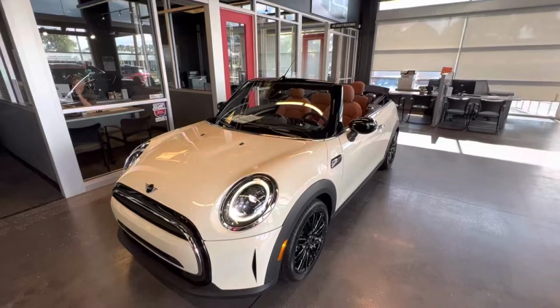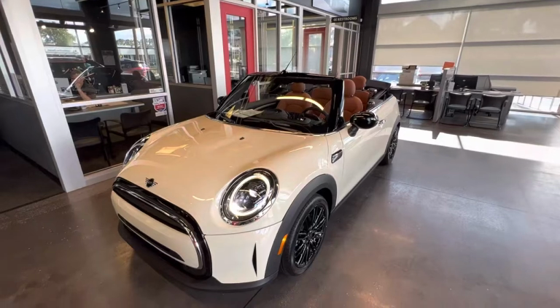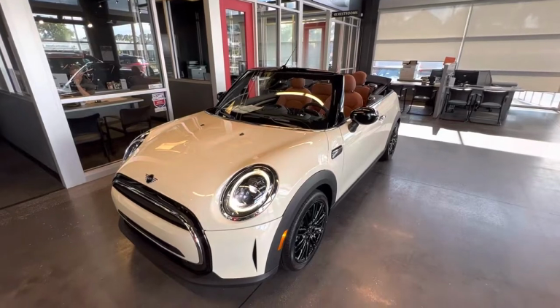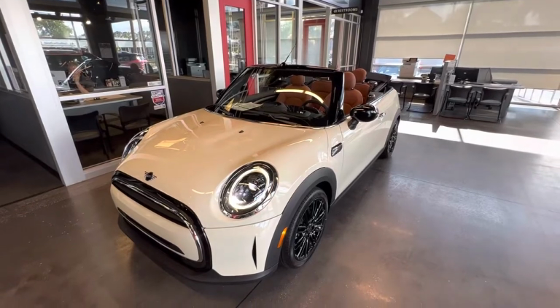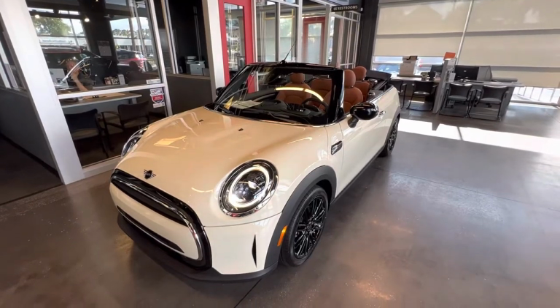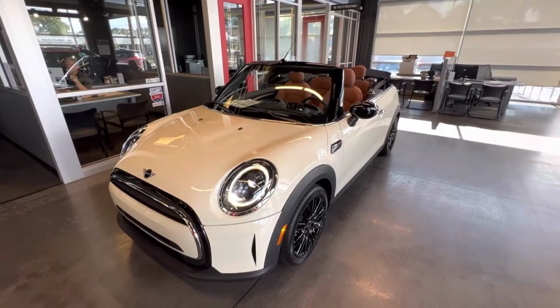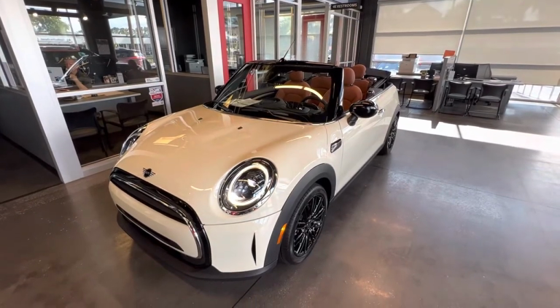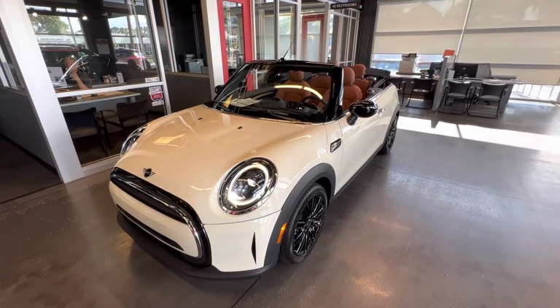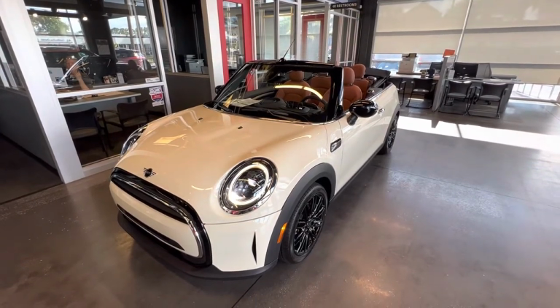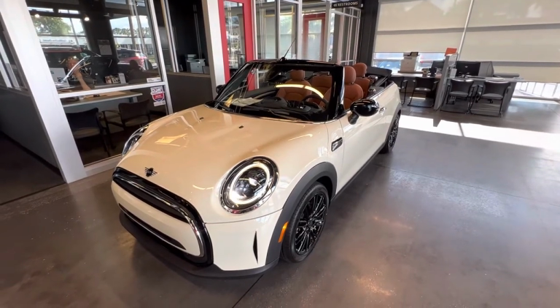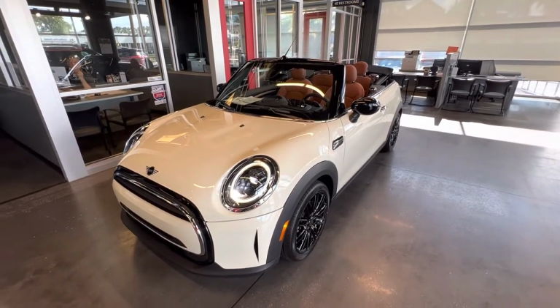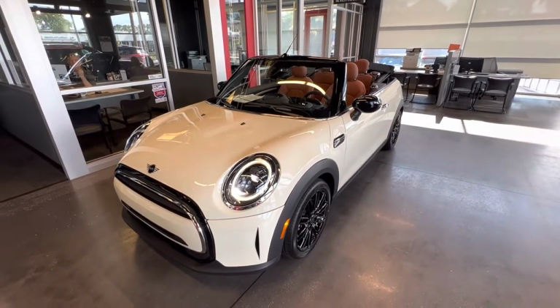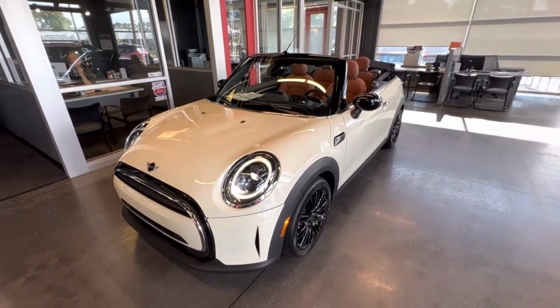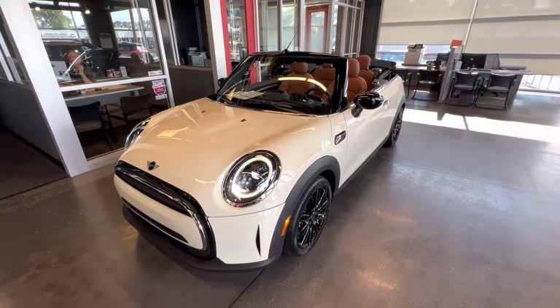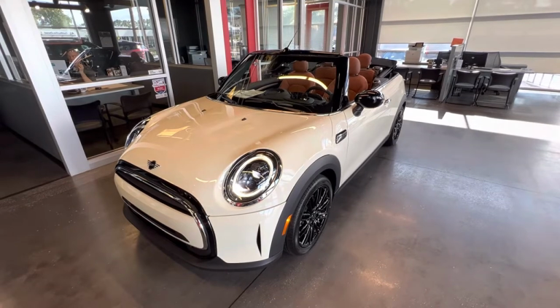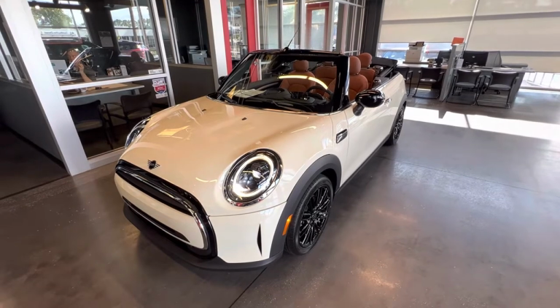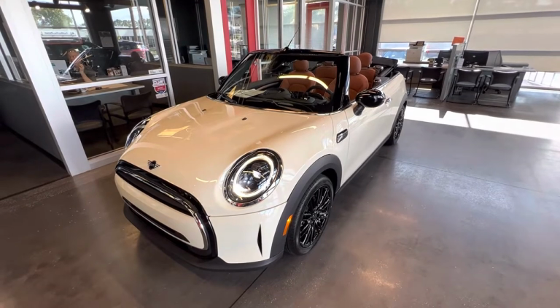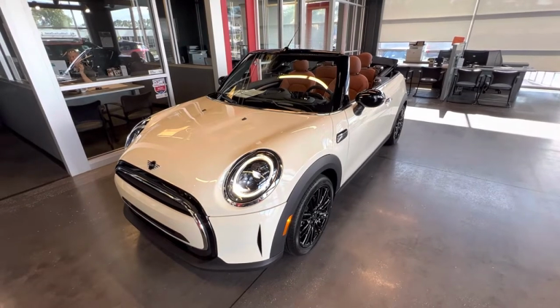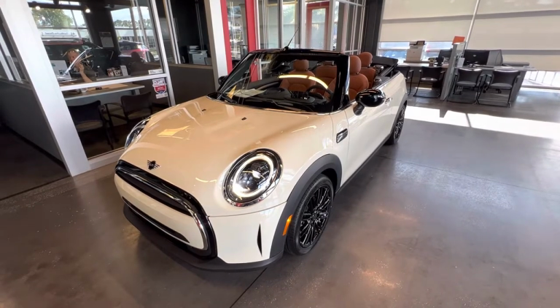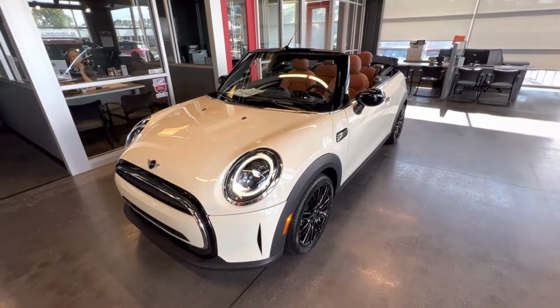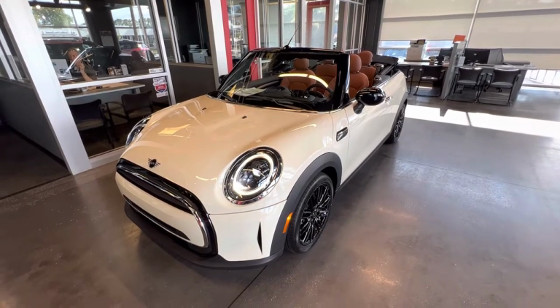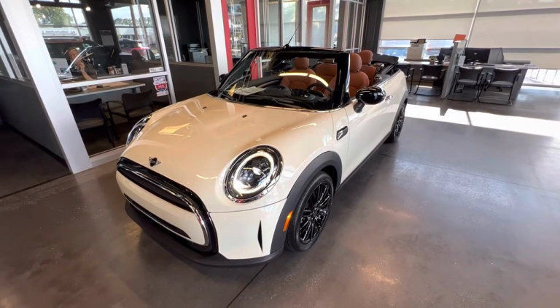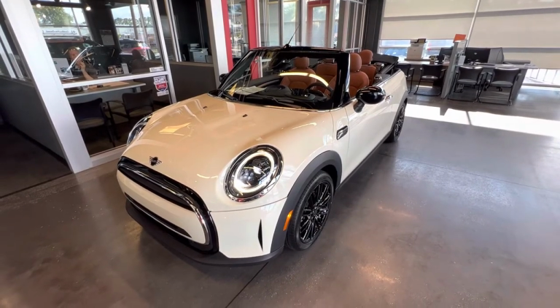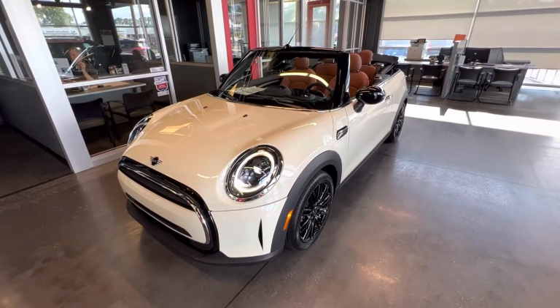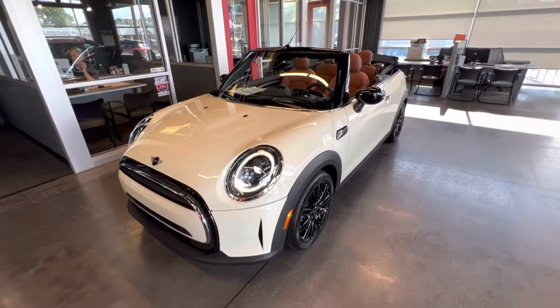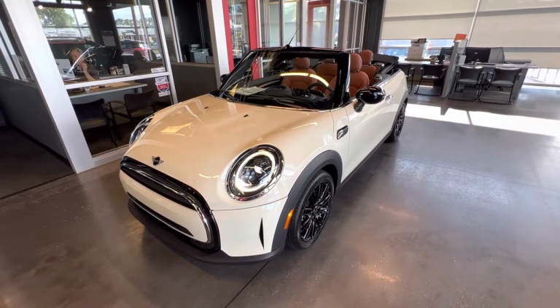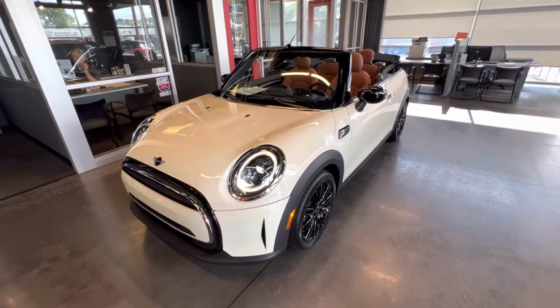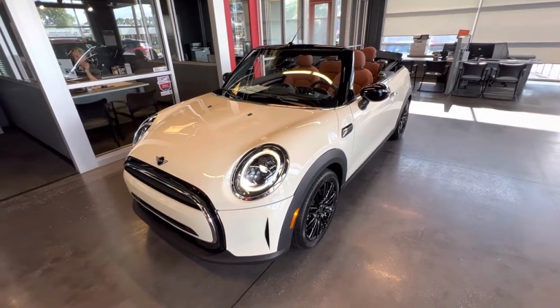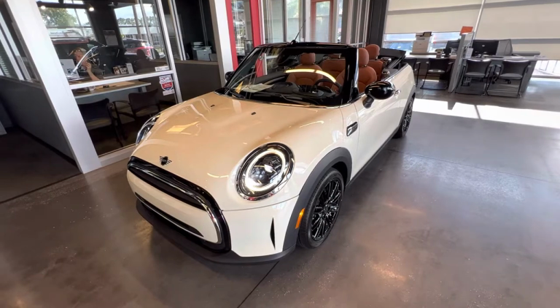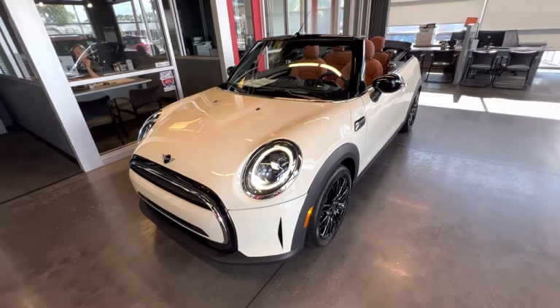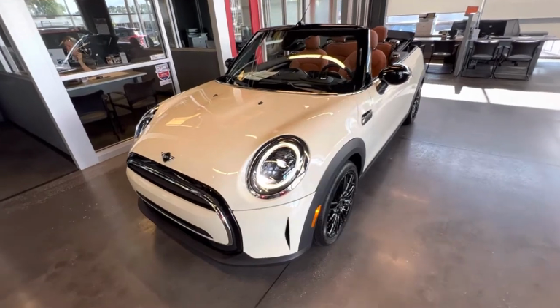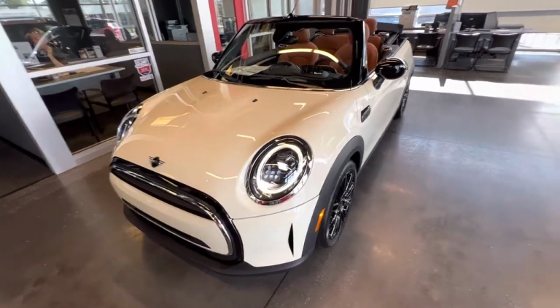Good morning Raja, it is Todd with Tombash Mini. As promised I wanted to do a walk-around video of our Pepper White 2023 Cooper convertible that is fully loaded.